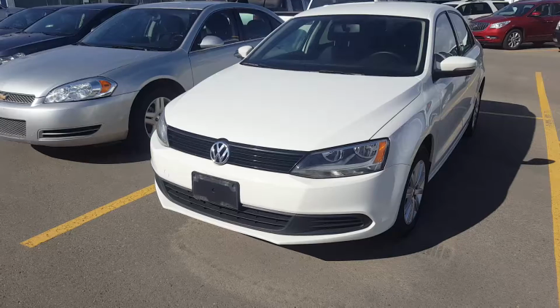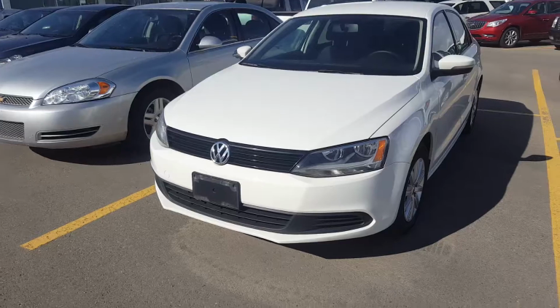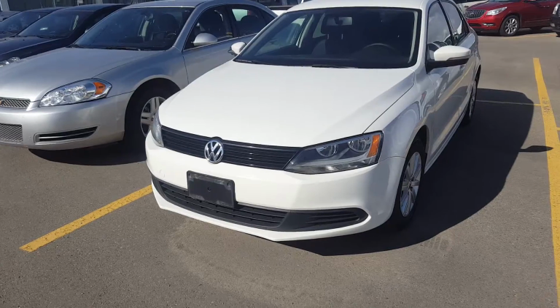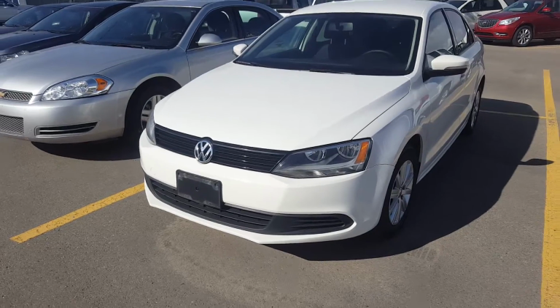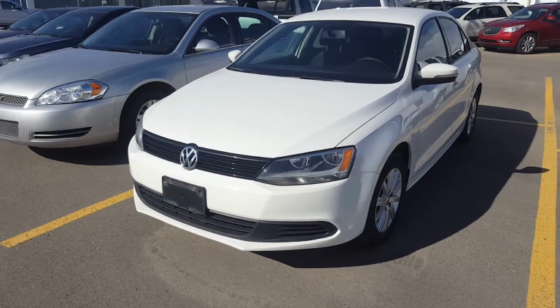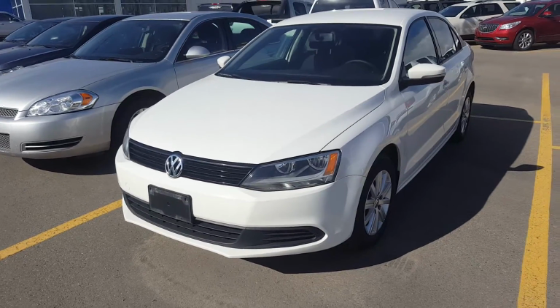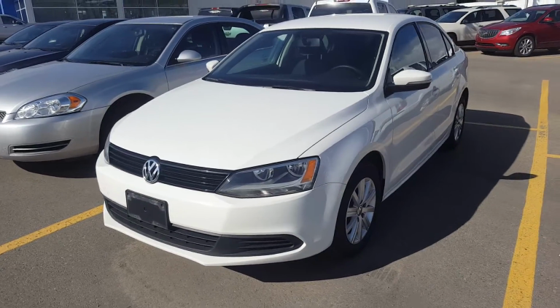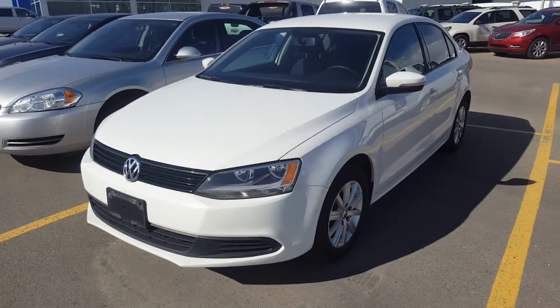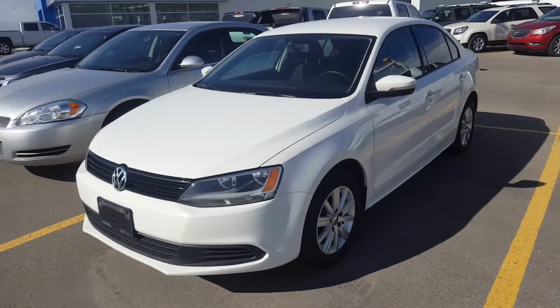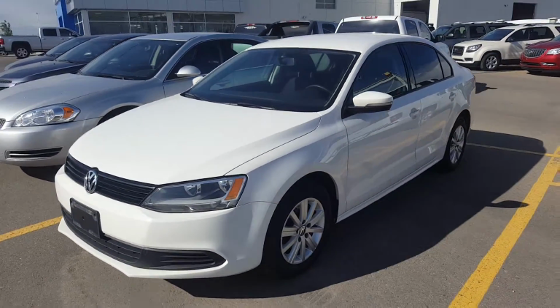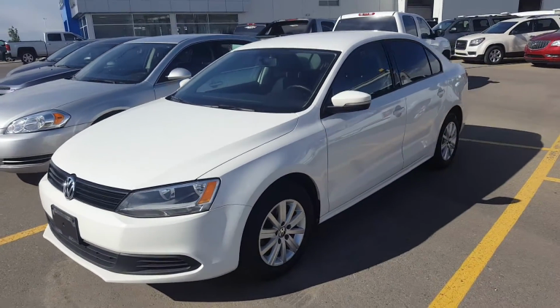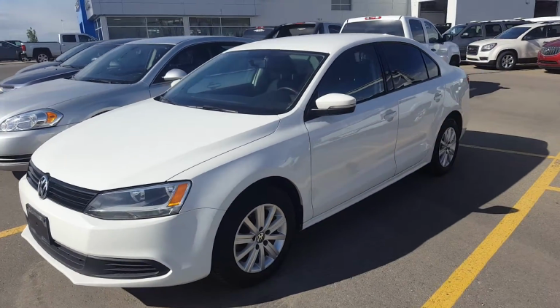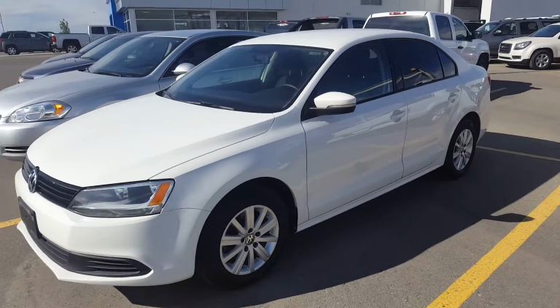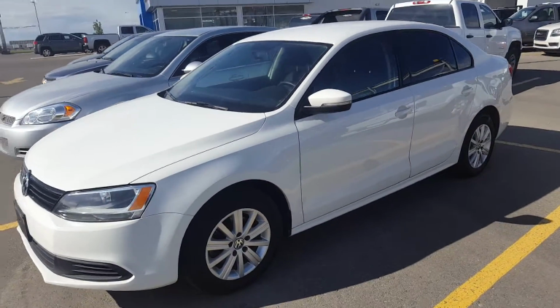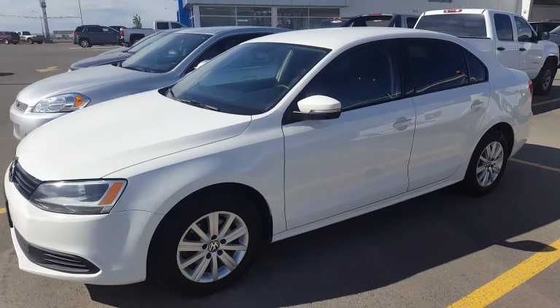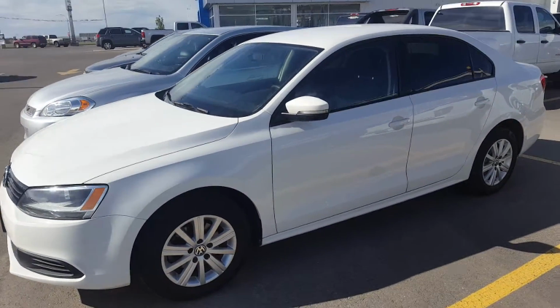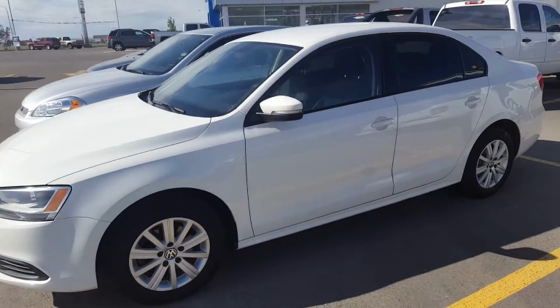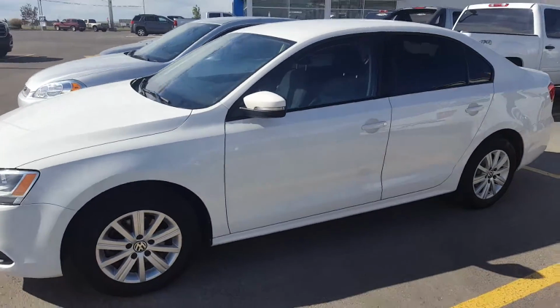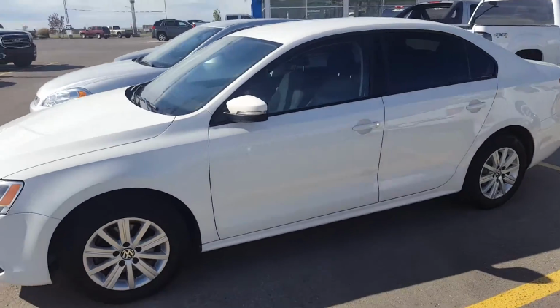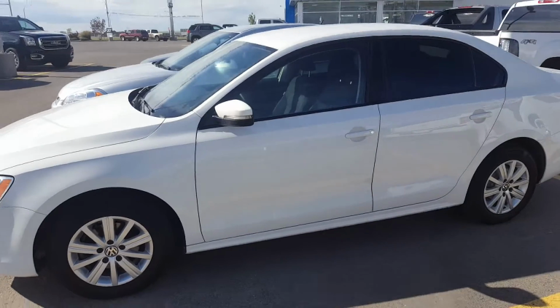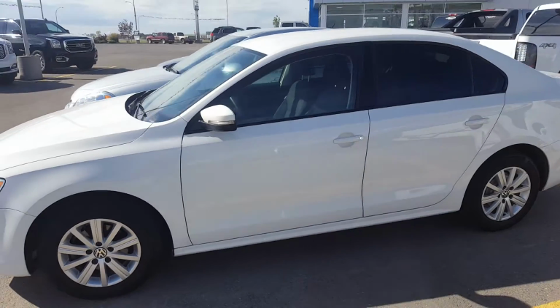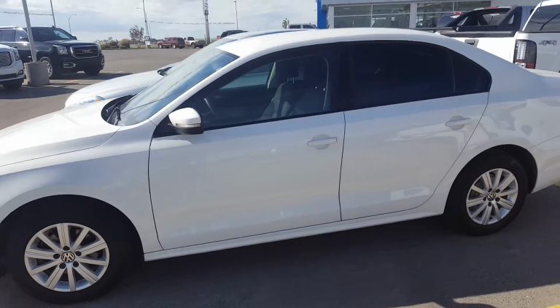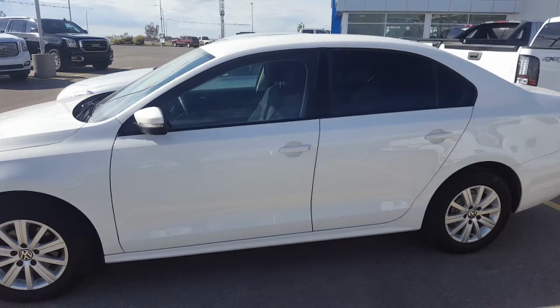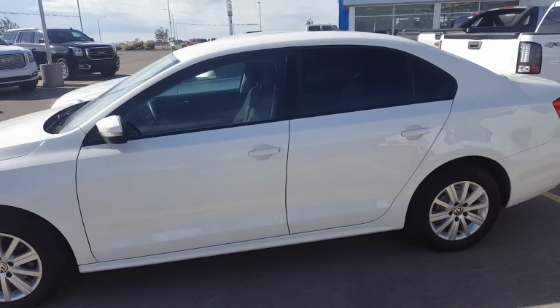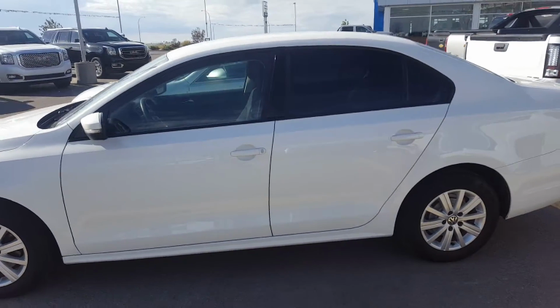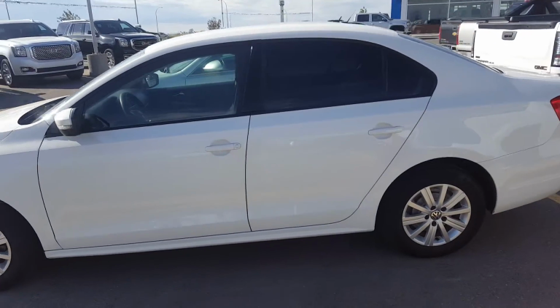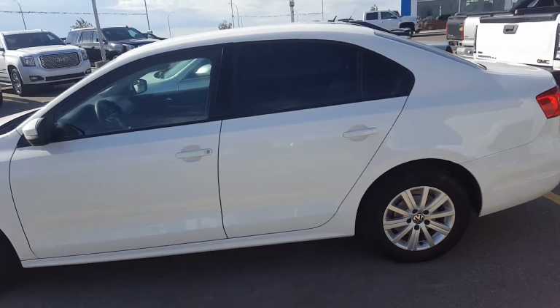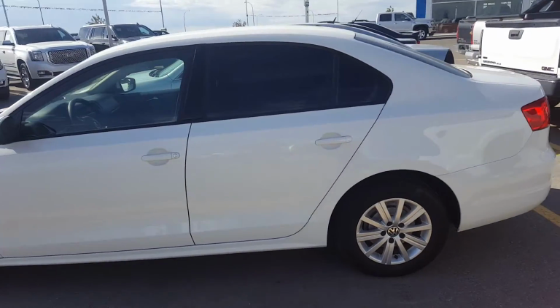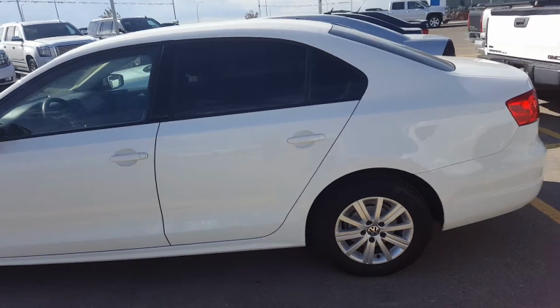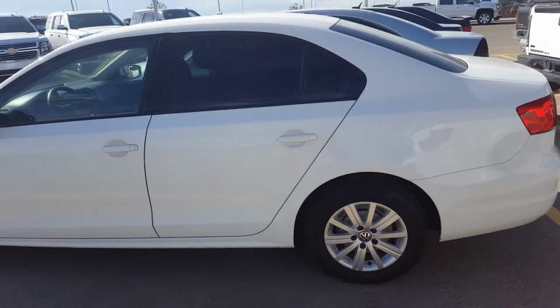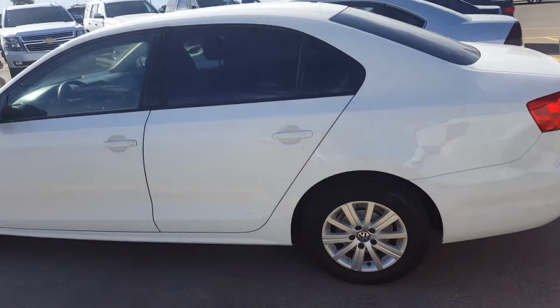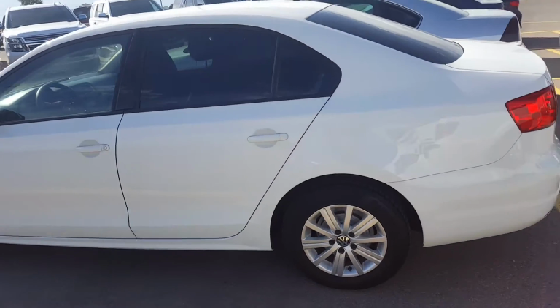Today from Skougal Motors in Fort McLeod, stock number 169601. This is a 2011 Volkswagen Jetta sedan.